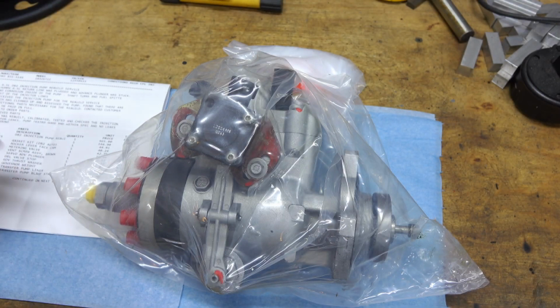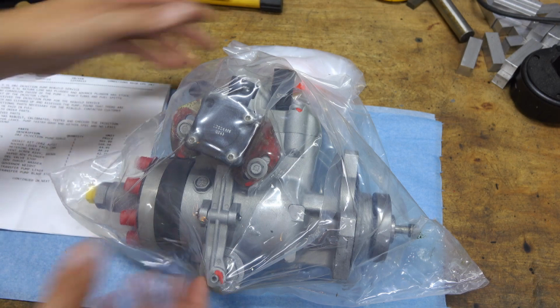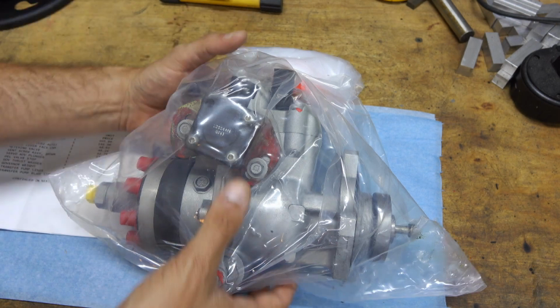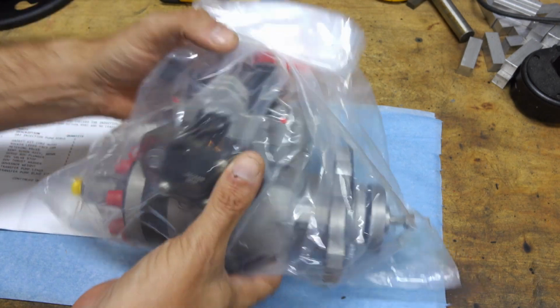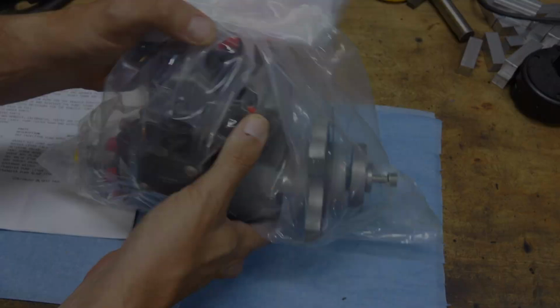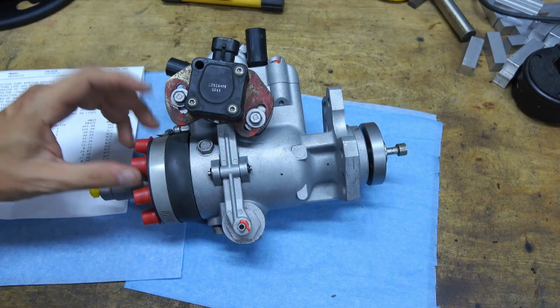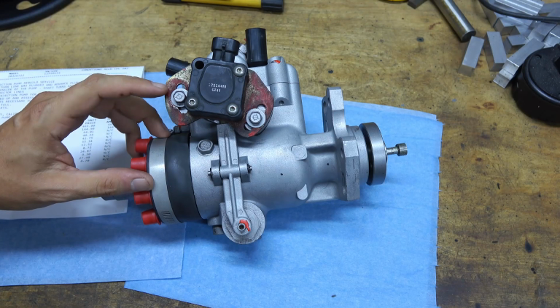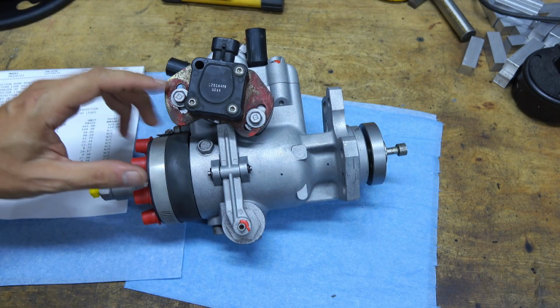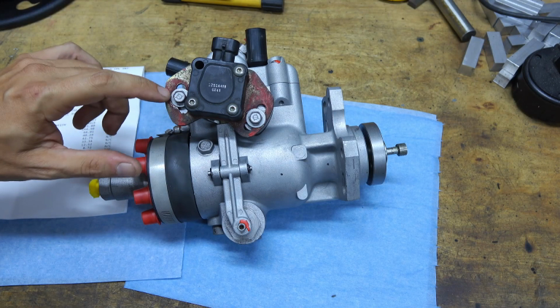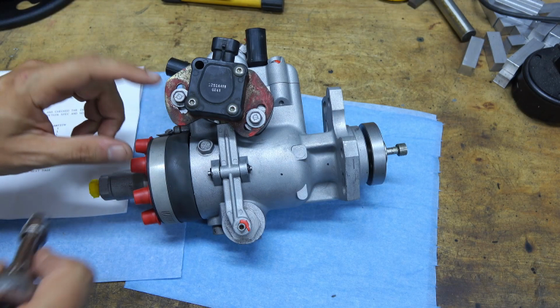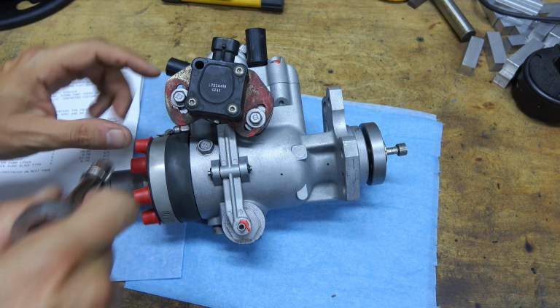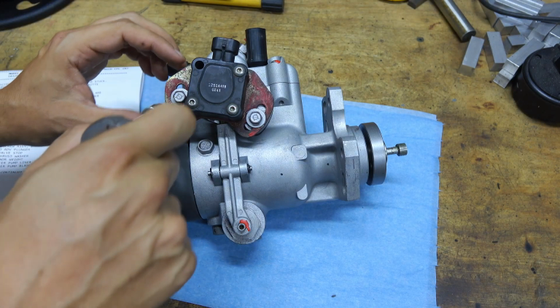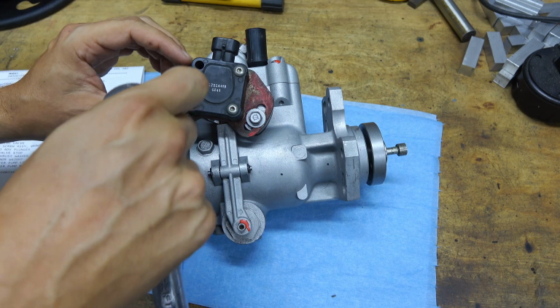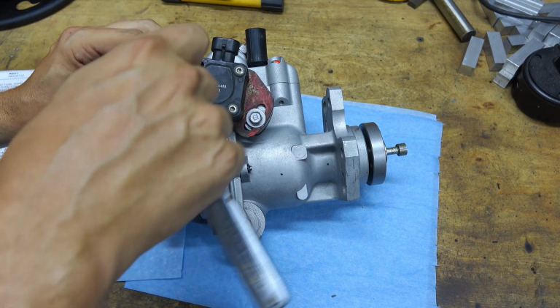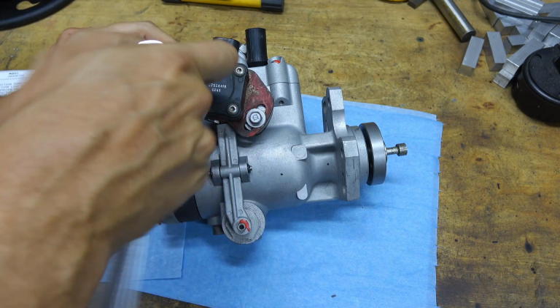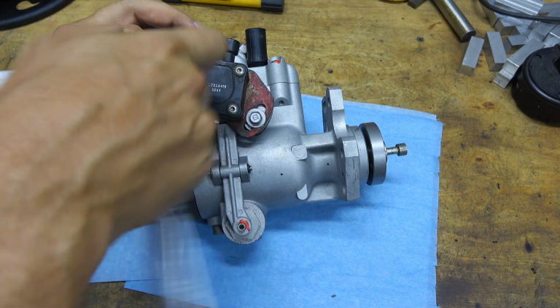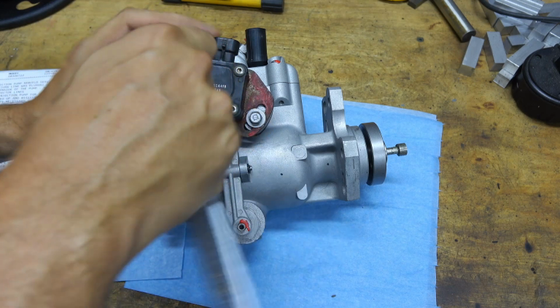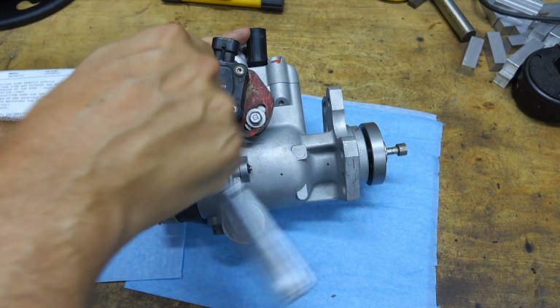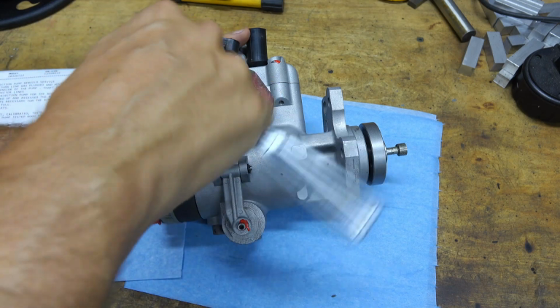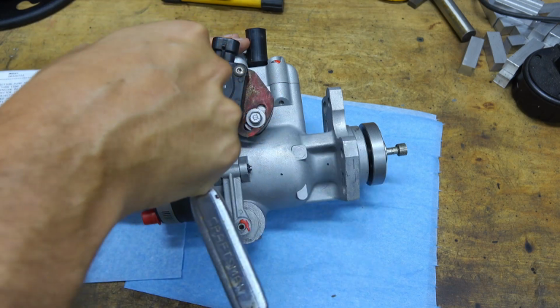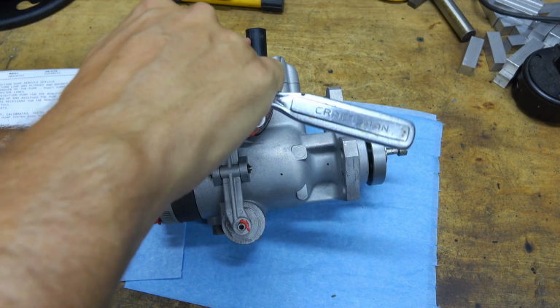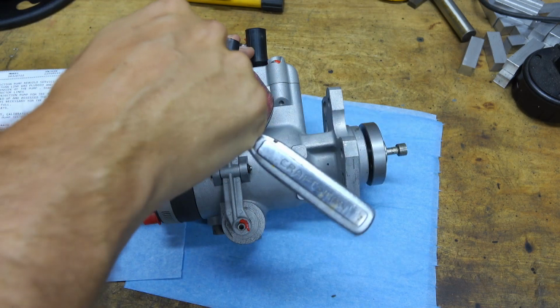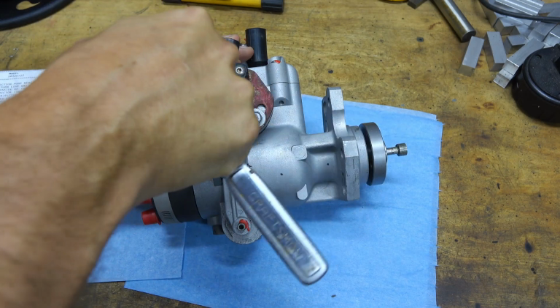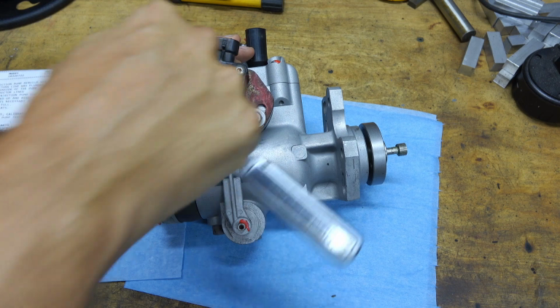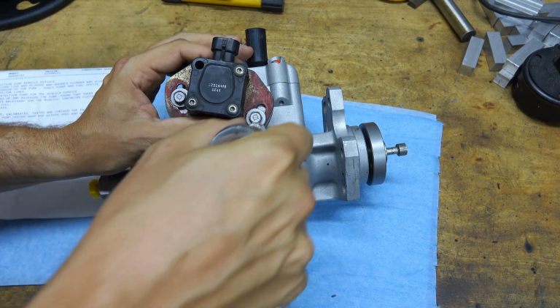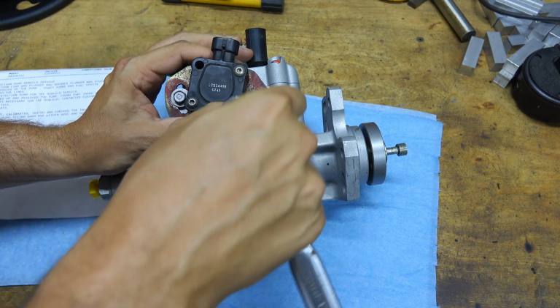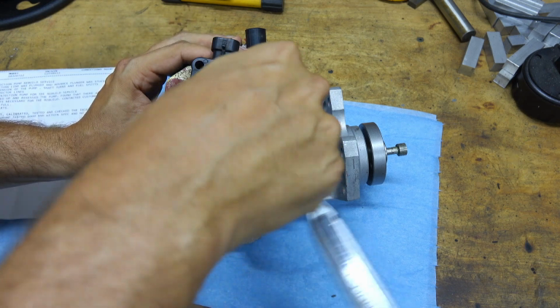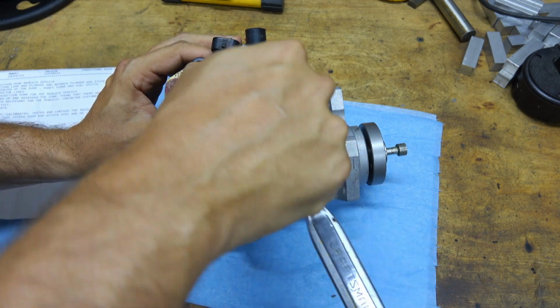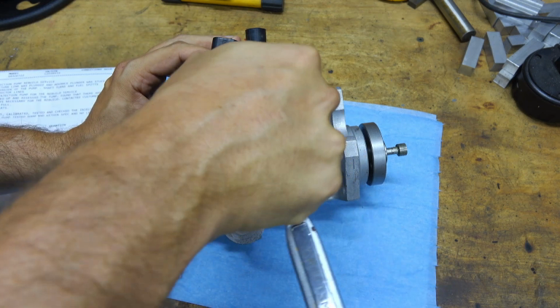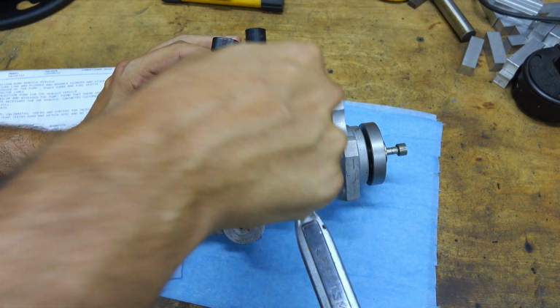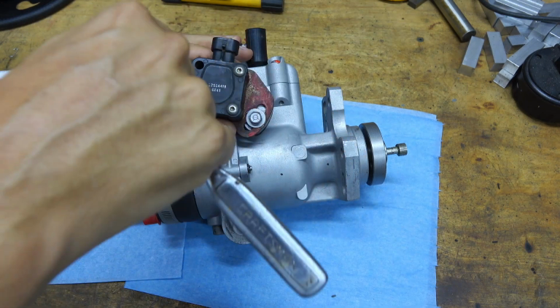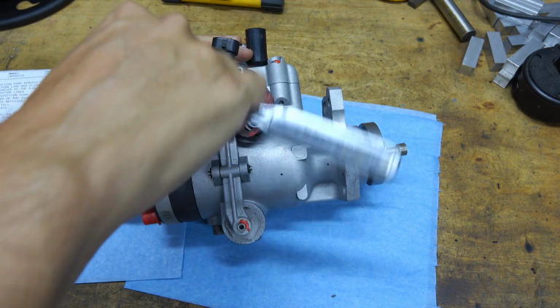Let's get this thing open. Before I sent it off for a rebuild, I put some marks on it using layout dye so that I would know the position of the throttle position sensor. I'm going to line that up — it's going to be just an initial starting point and I might have to adjust it later.